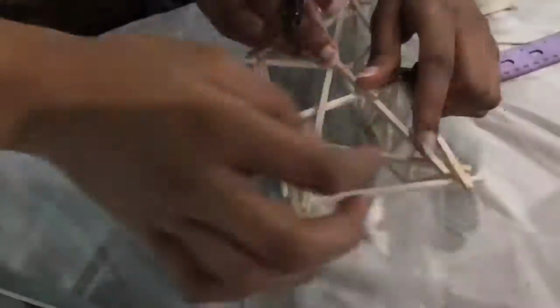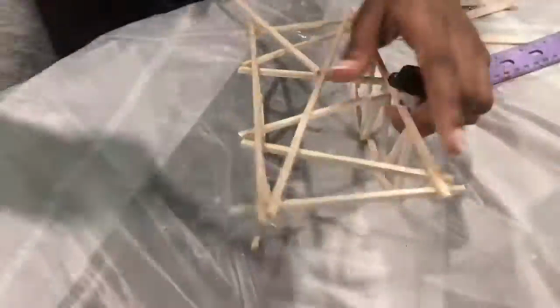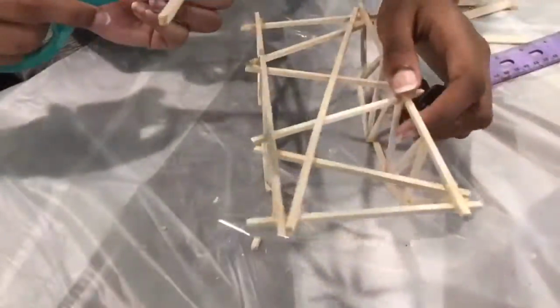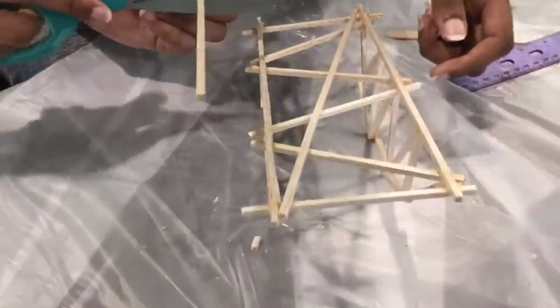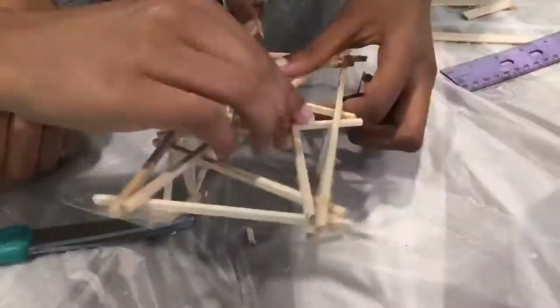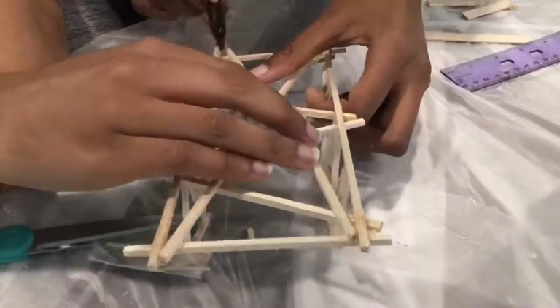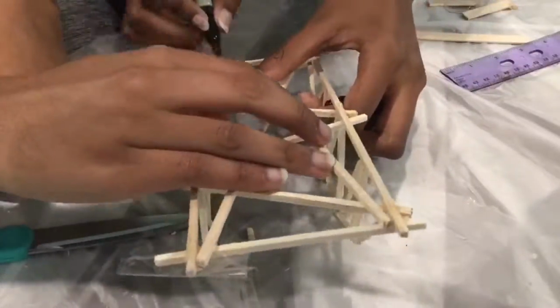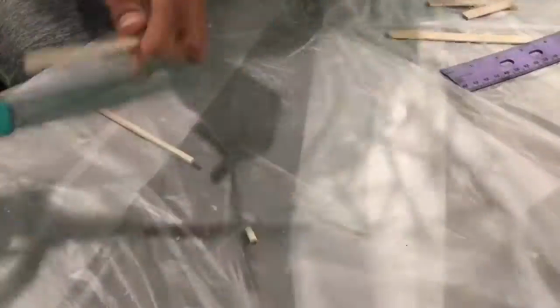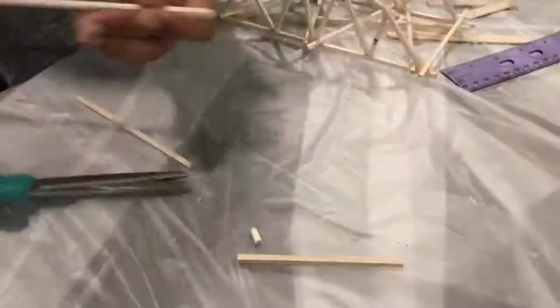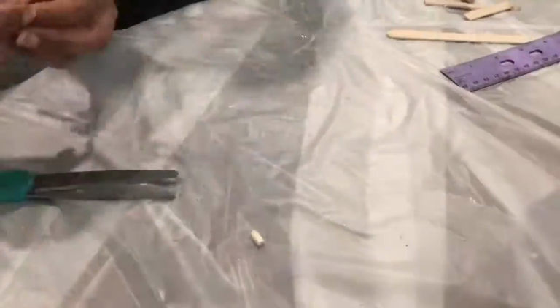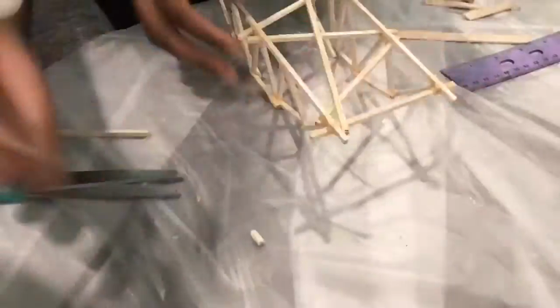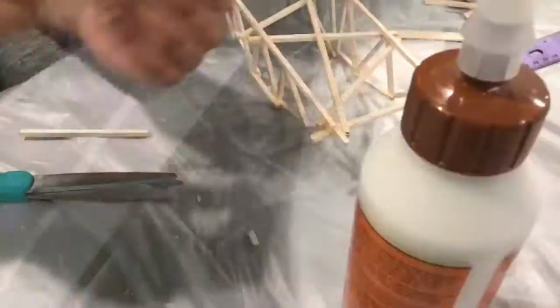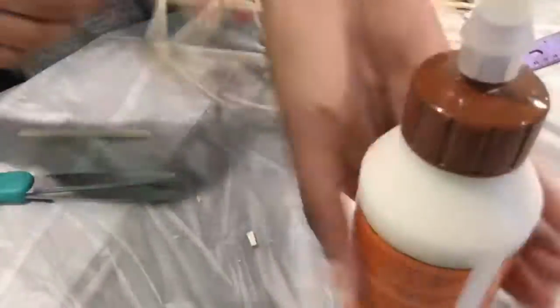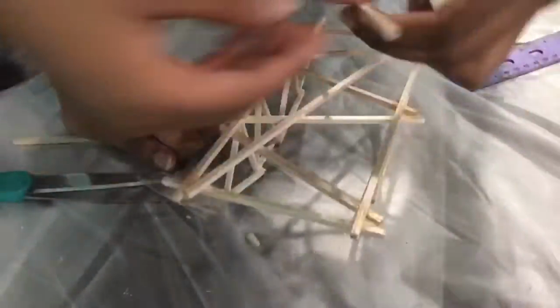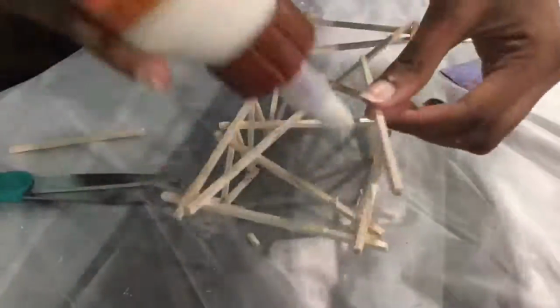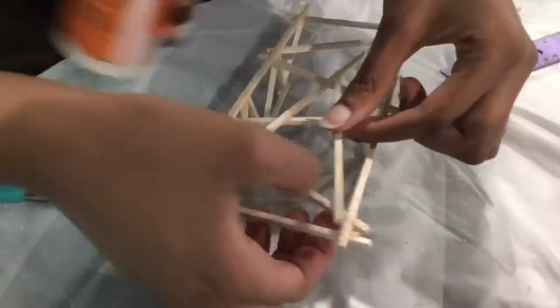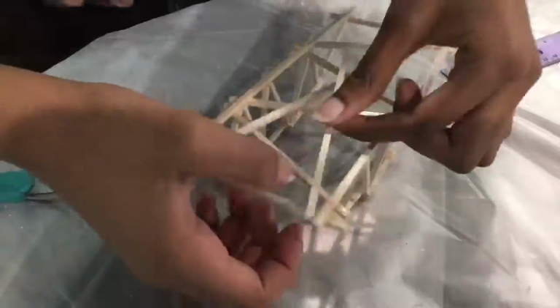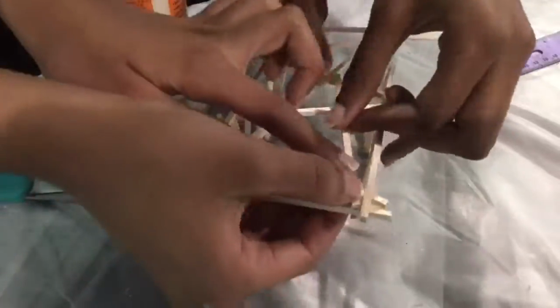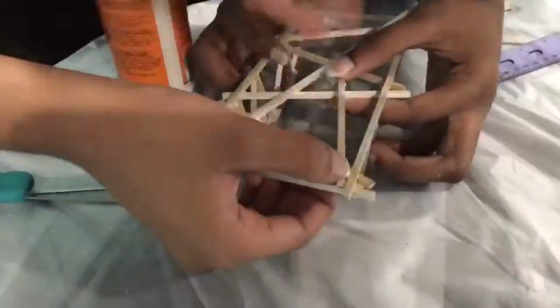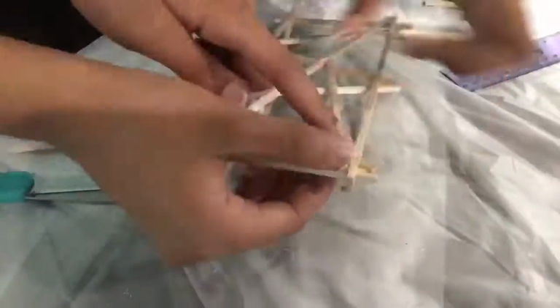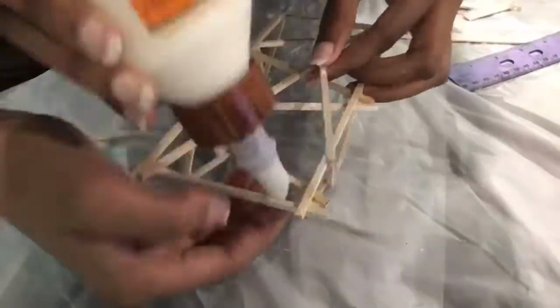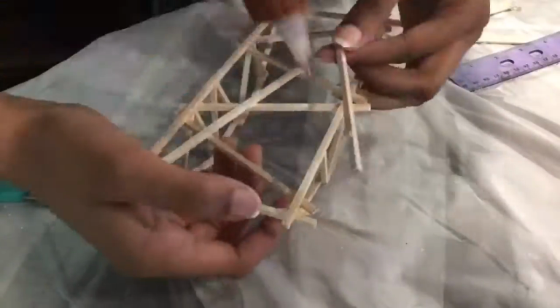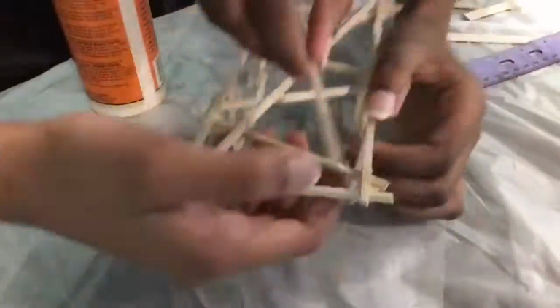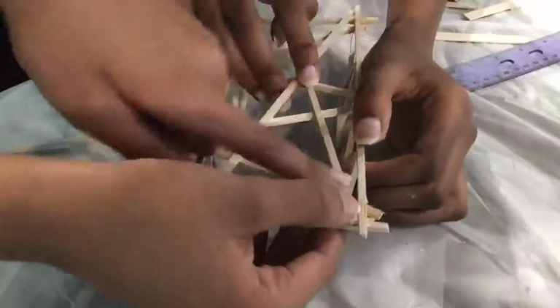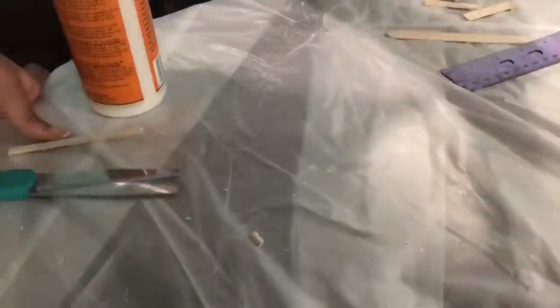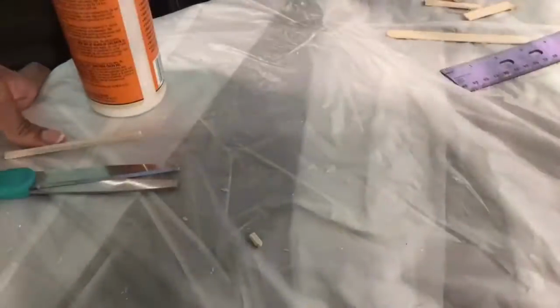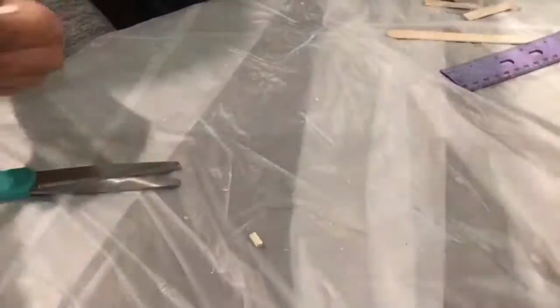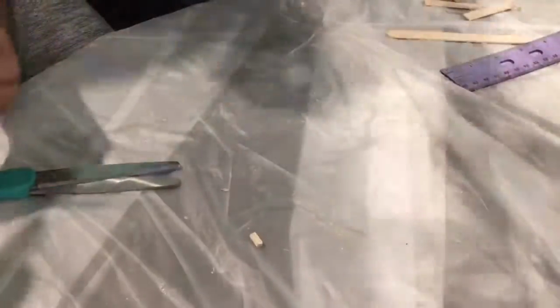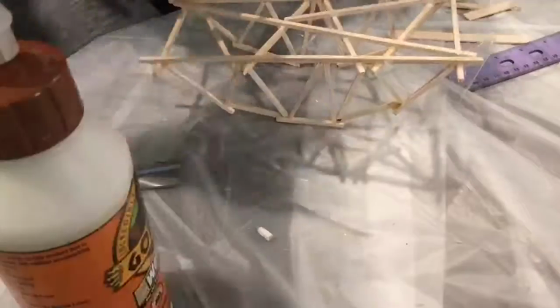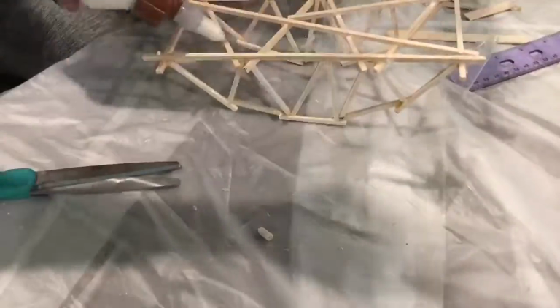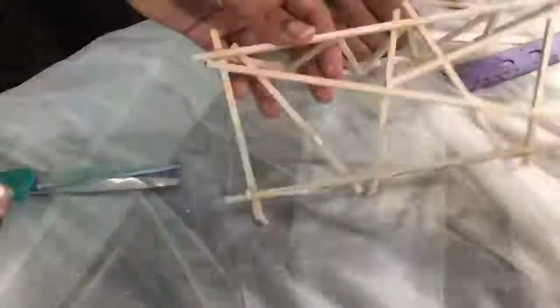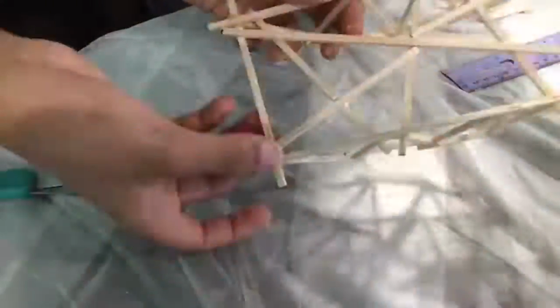We then flipped our bridge over and created an additional four triangles. We created these triangles by using one long piece of balsa wood connecting it from one corner of the base to the other corner, and using two shorter pieces connecting from one corner to the center.